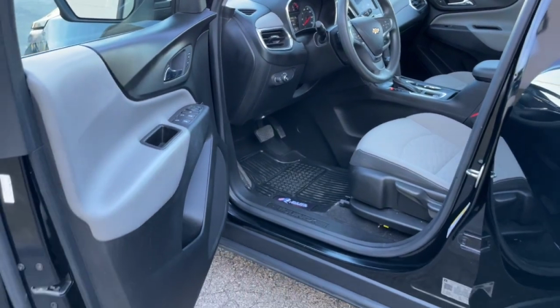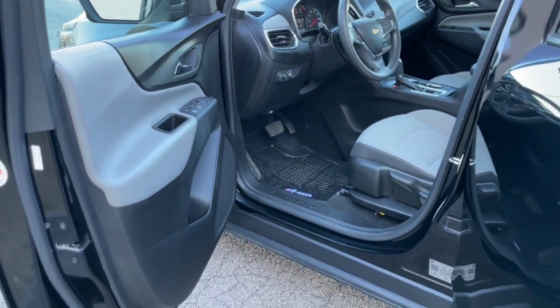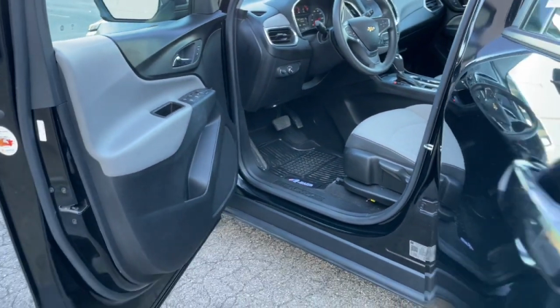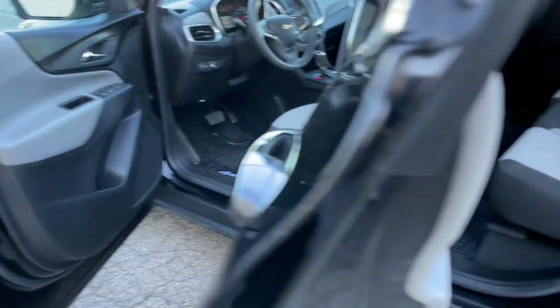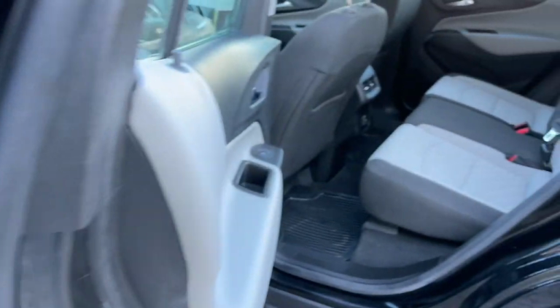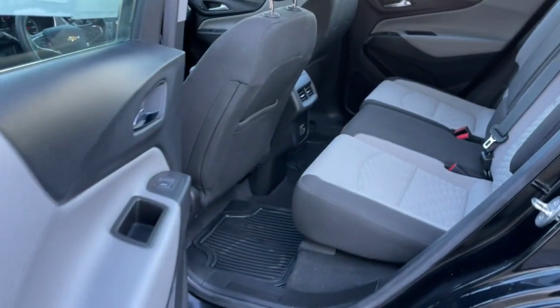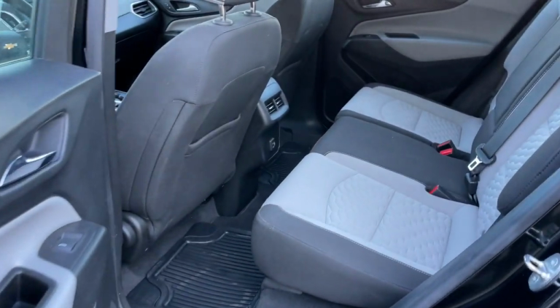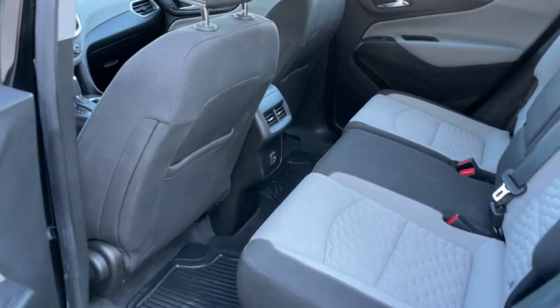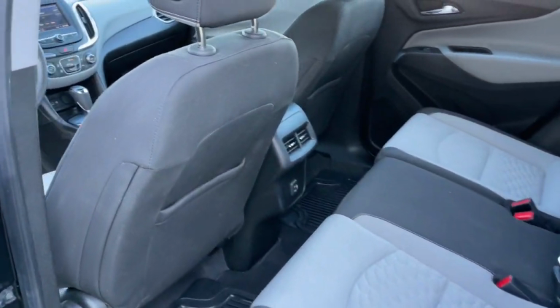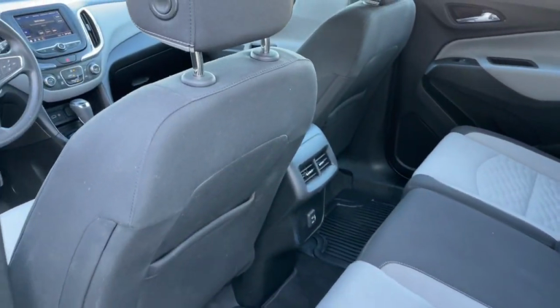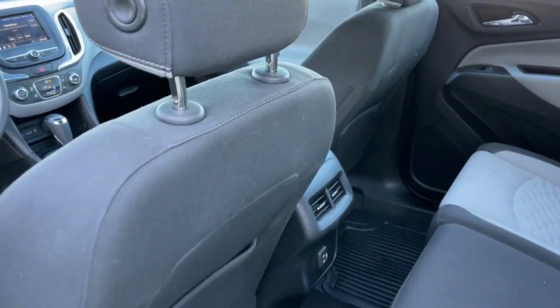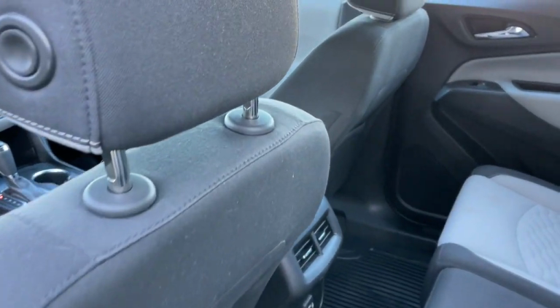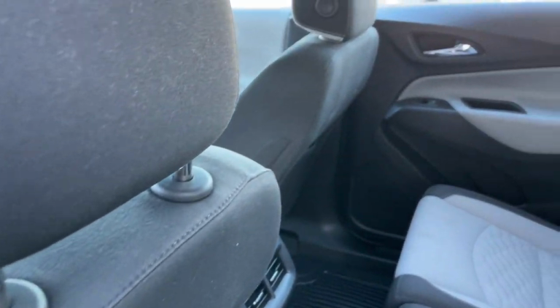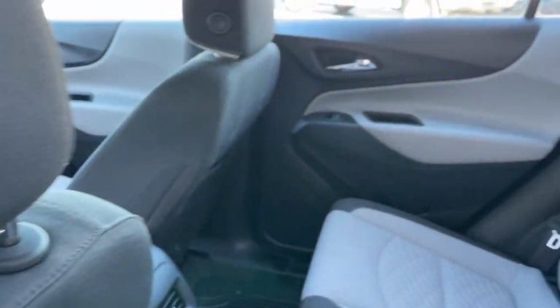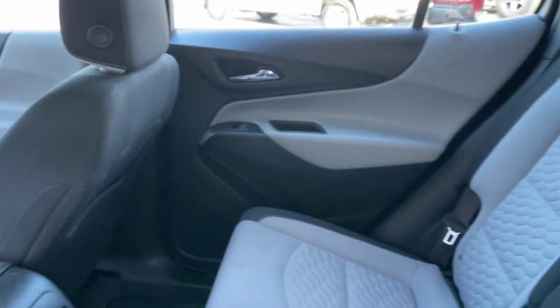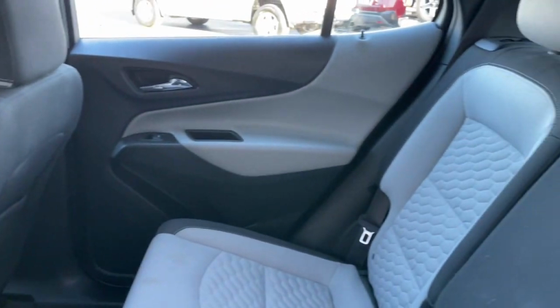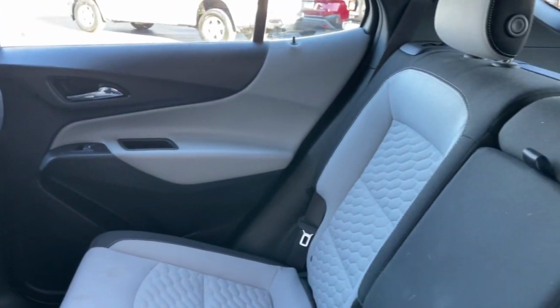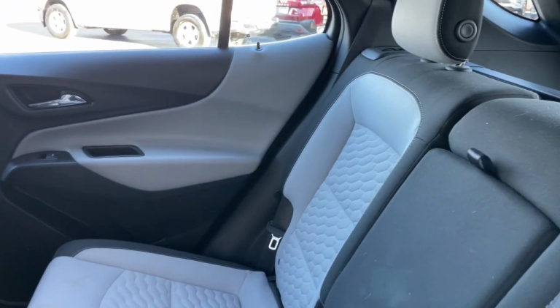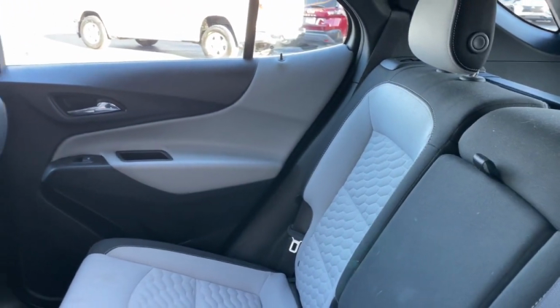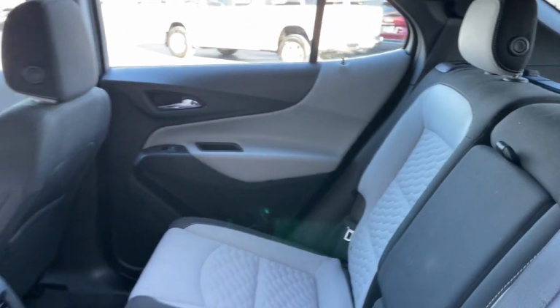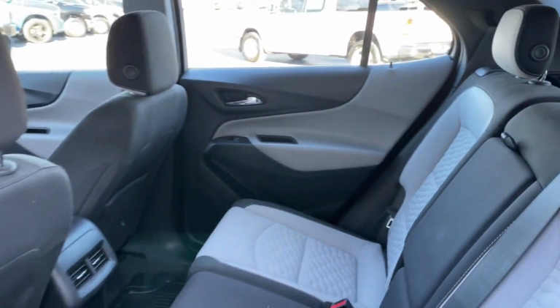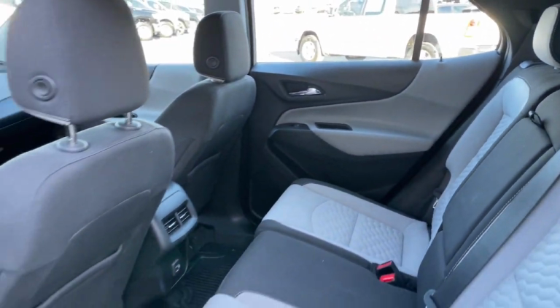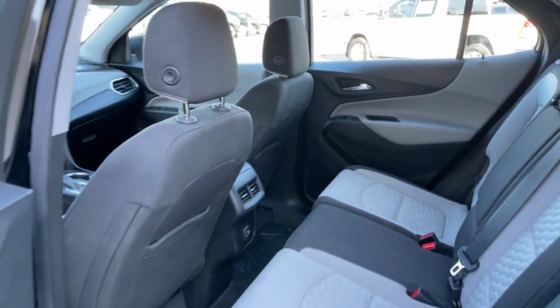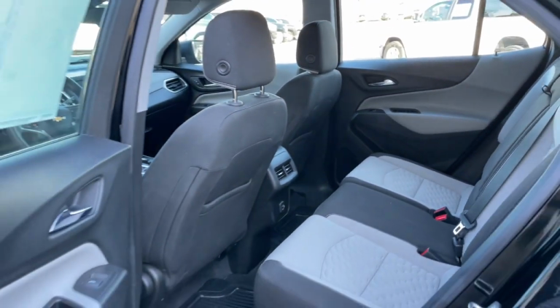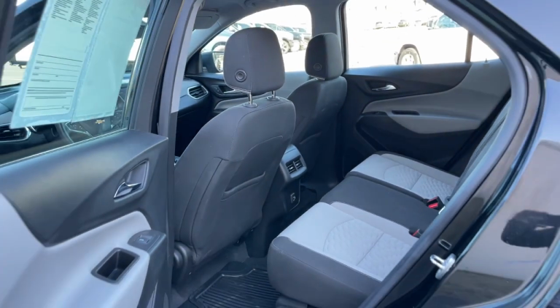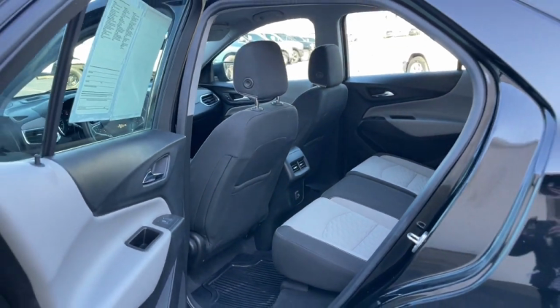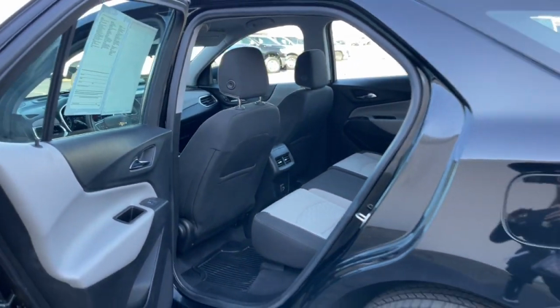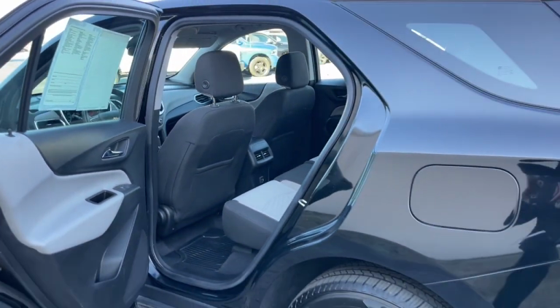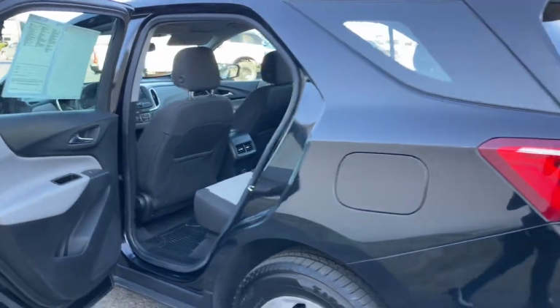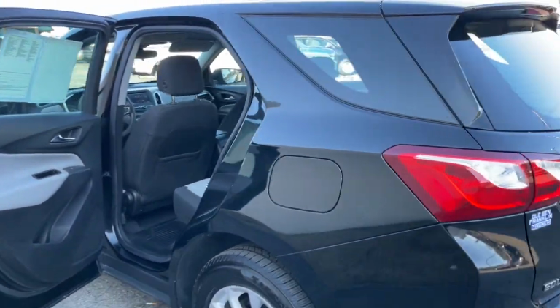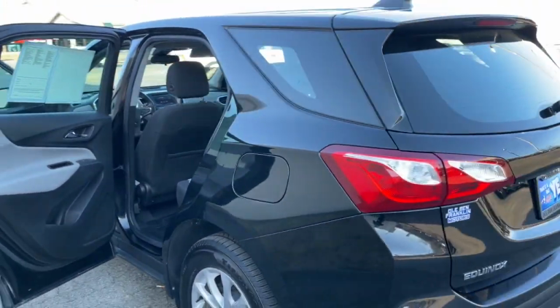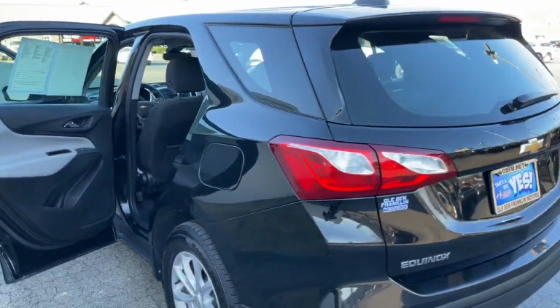The following are some of this vehicle's highlighted options: Apple CarPlay and Android Auto, touchscreen infotainment system, pre-collision system, turbocharged engine, and keyless entry.